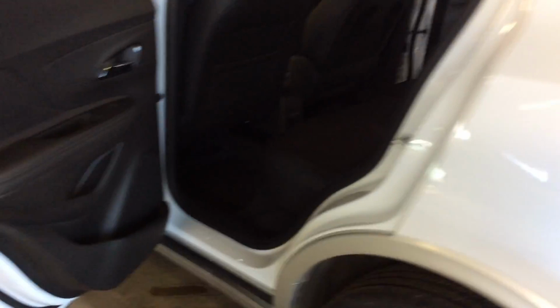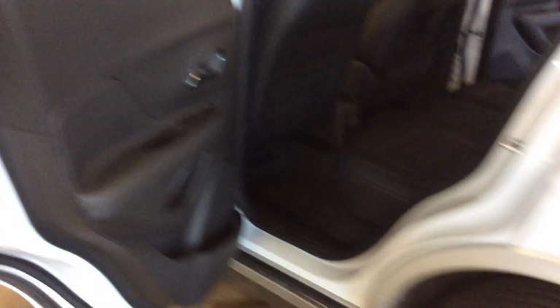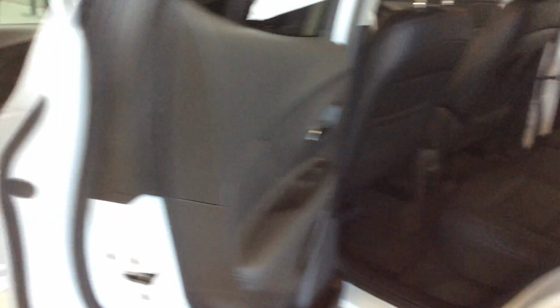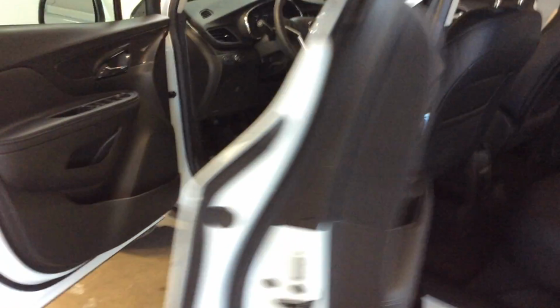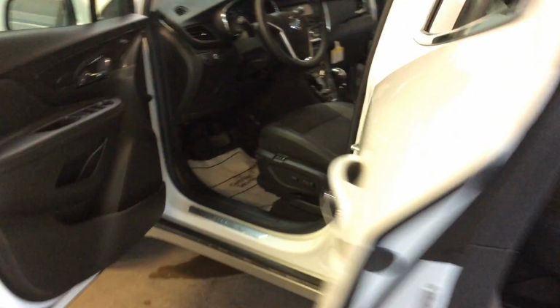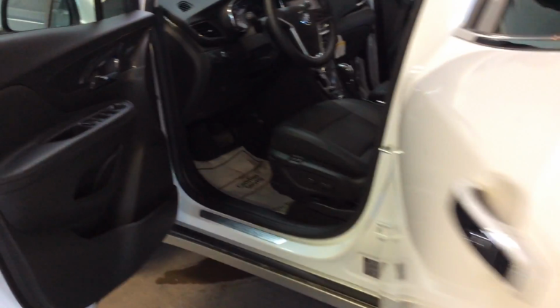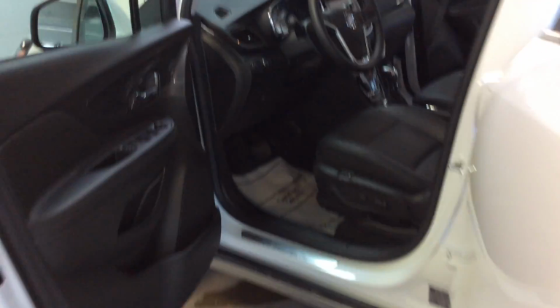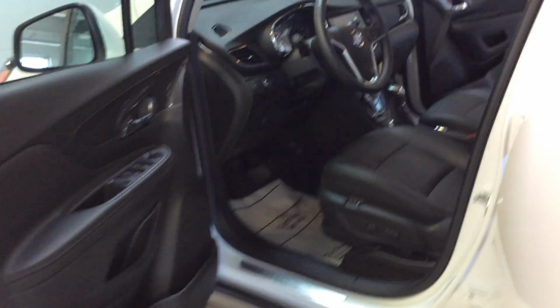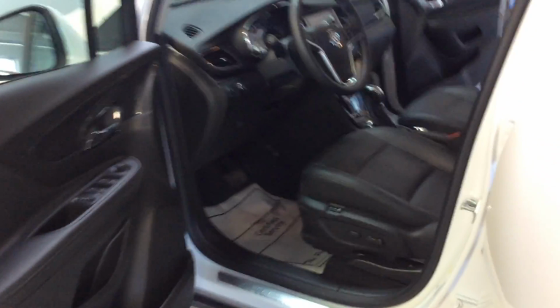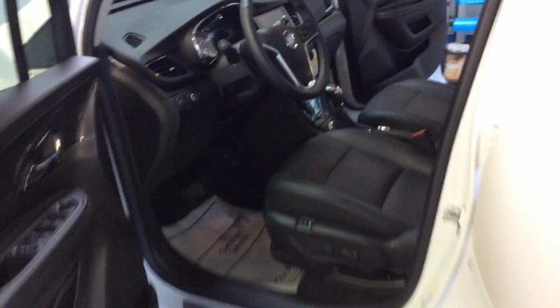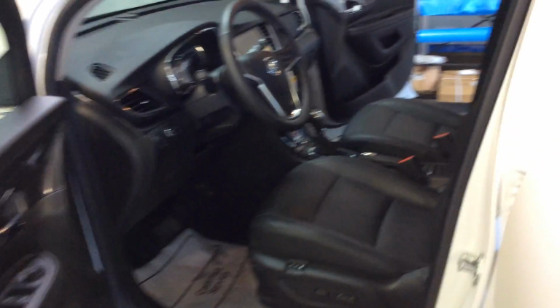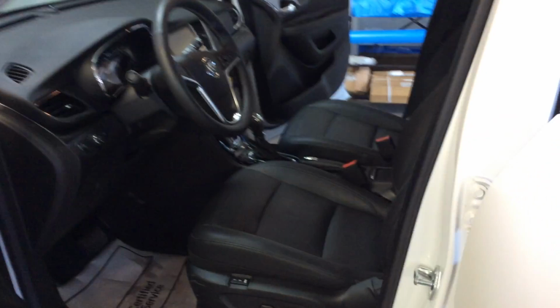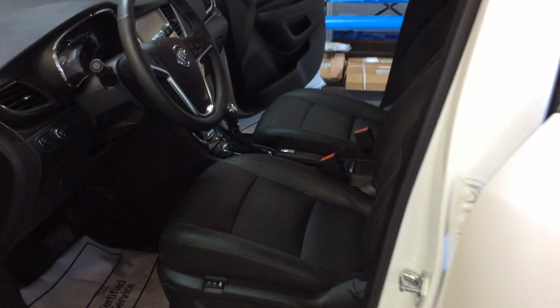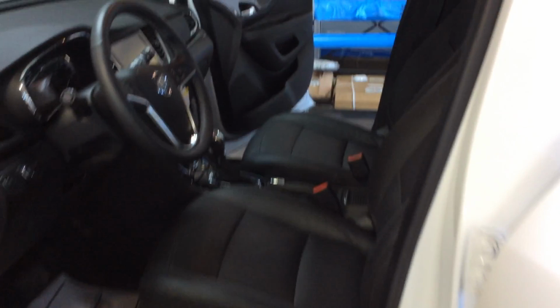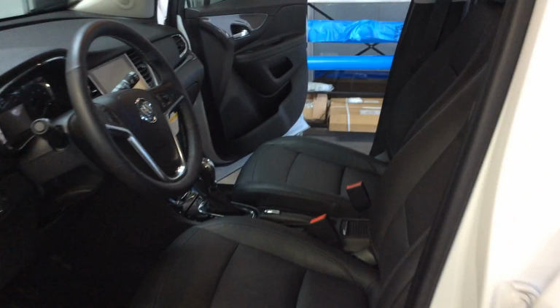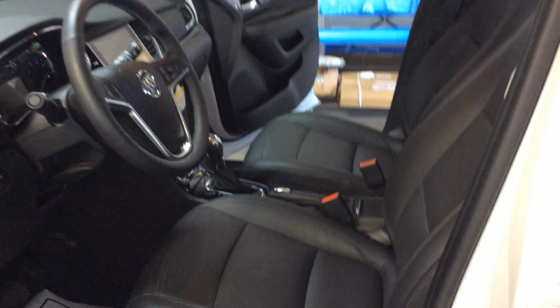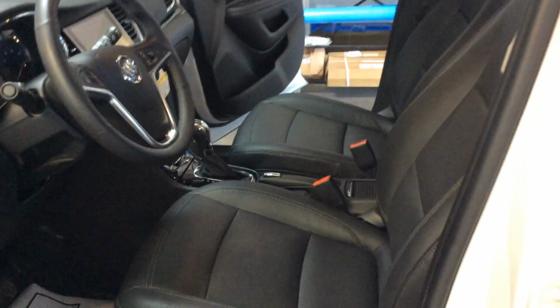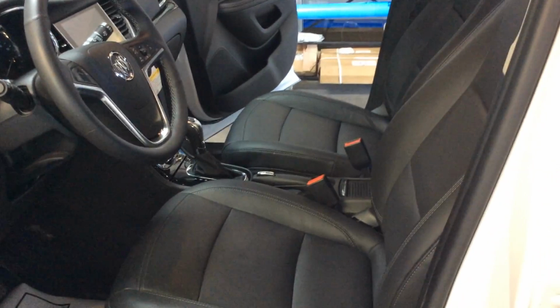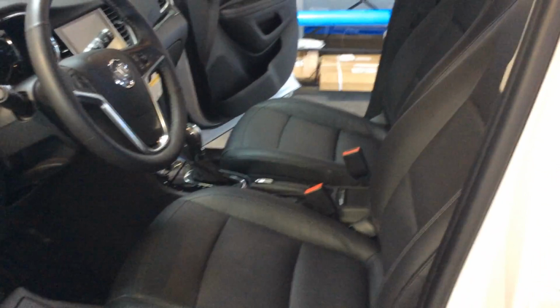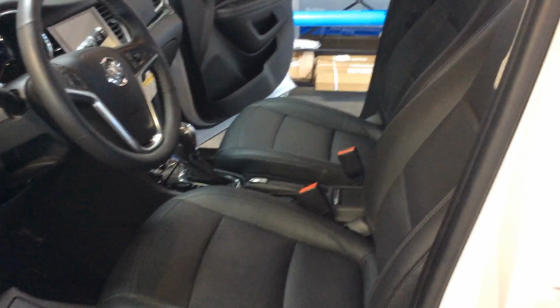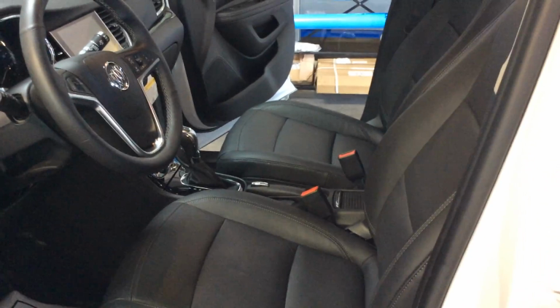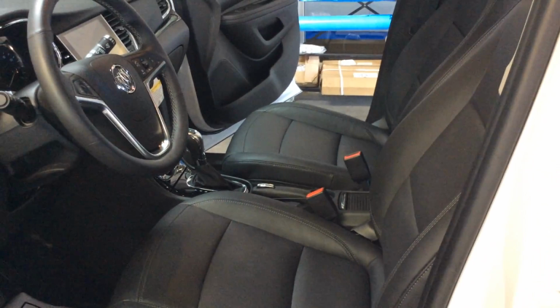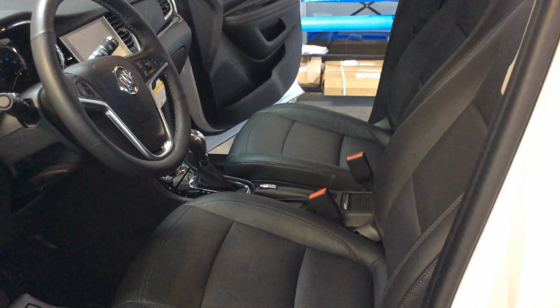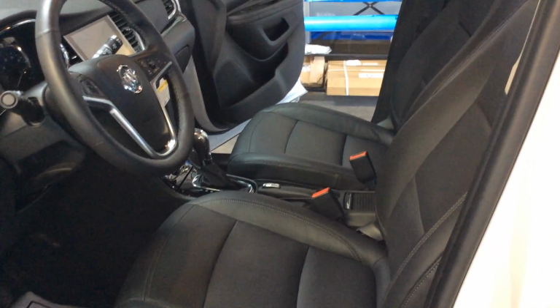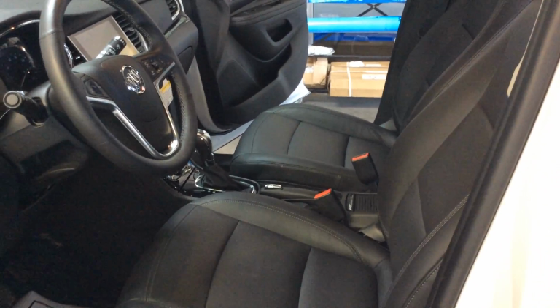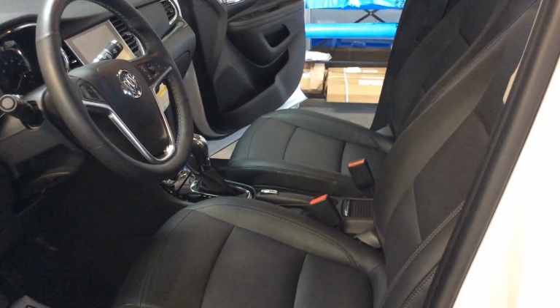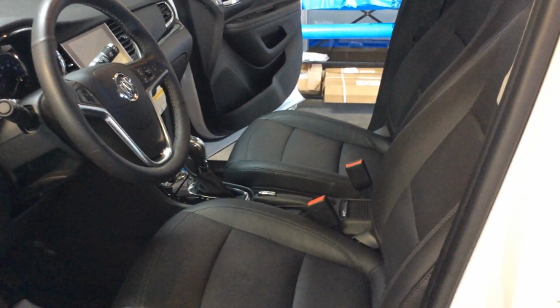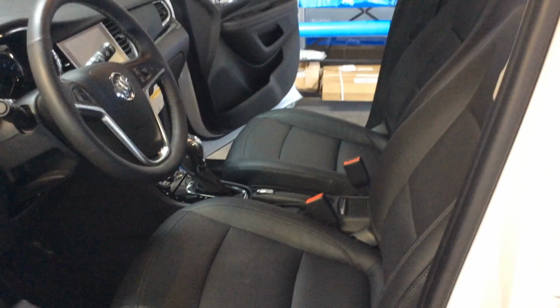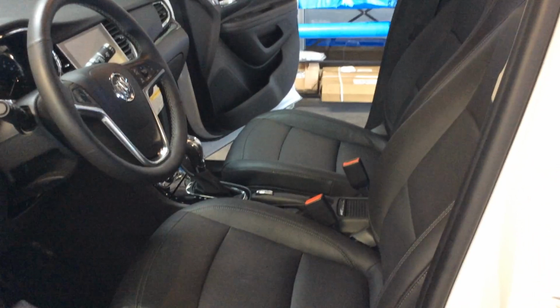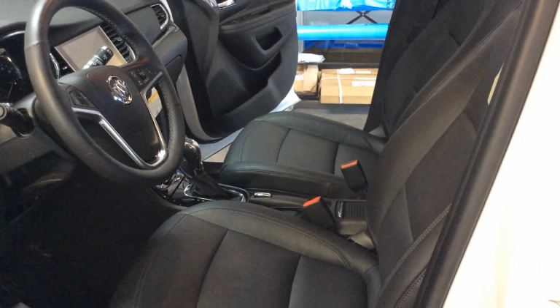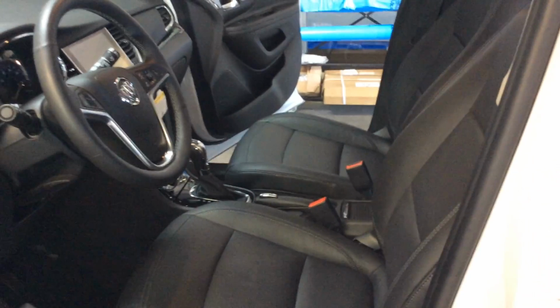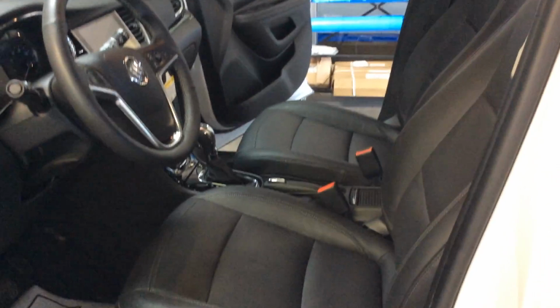As we start to go into the front end of the vehicle, this vehicle does have a 1.4 turbo engine to it. It does have 18-inch chromed aluminum wheels on this vehicle.